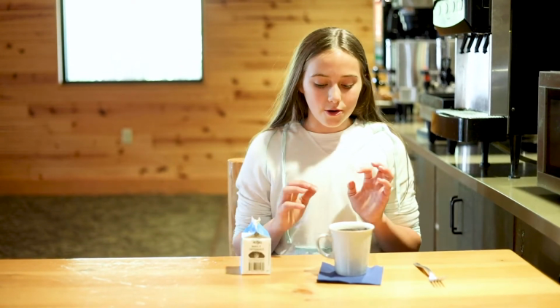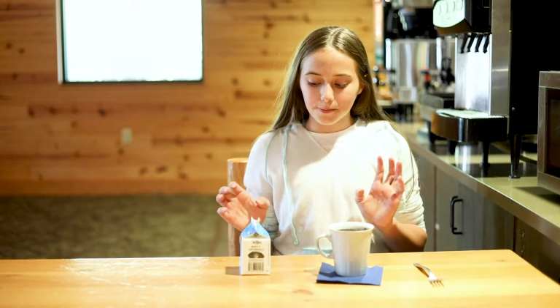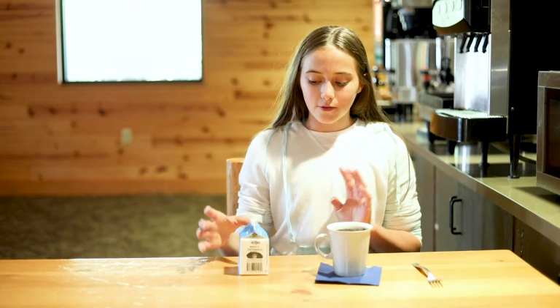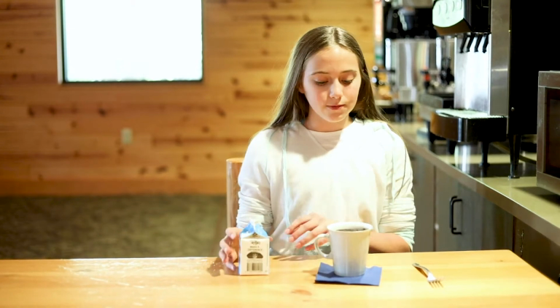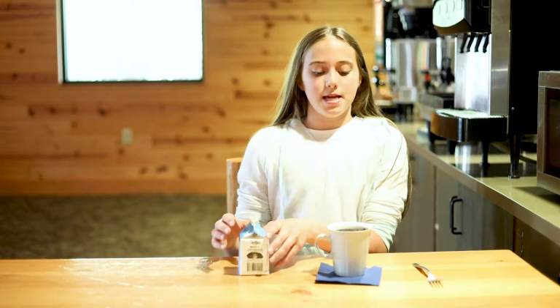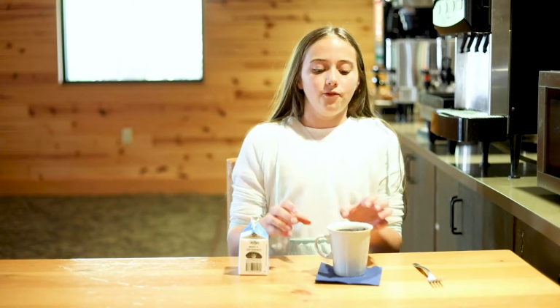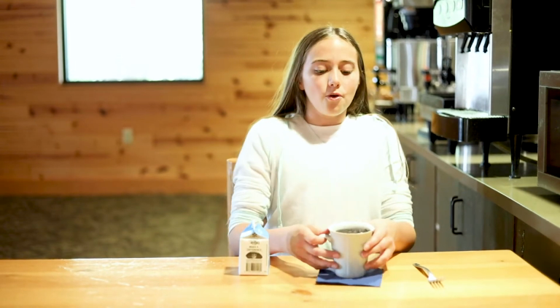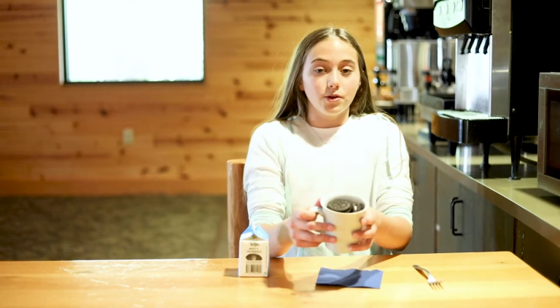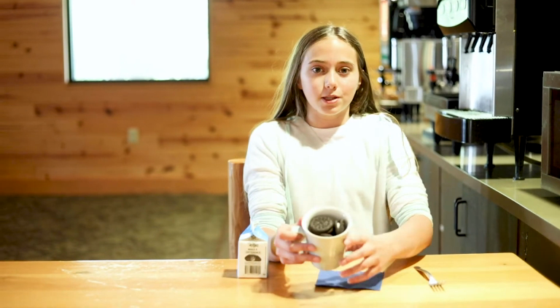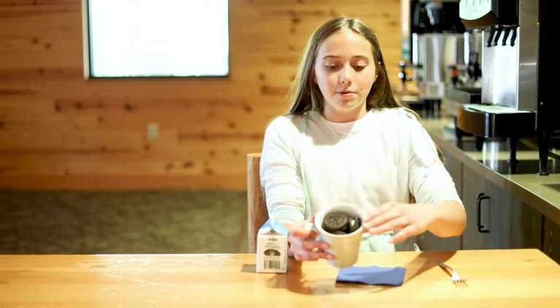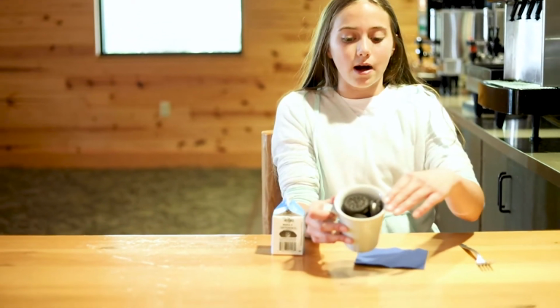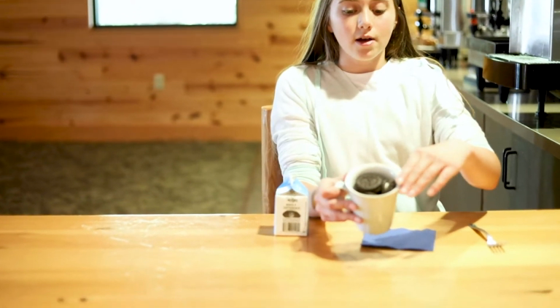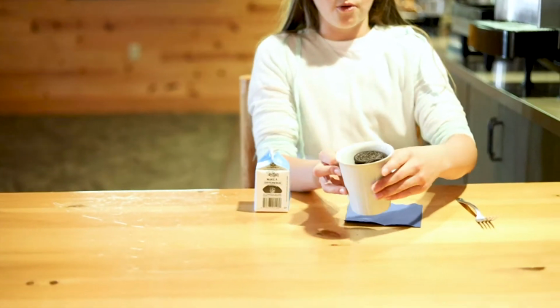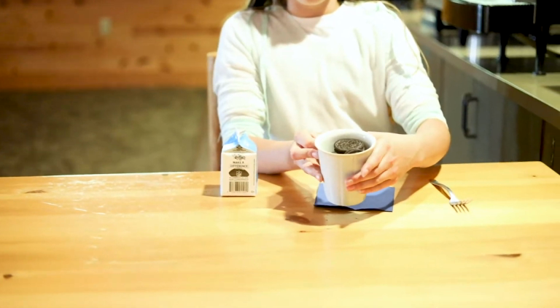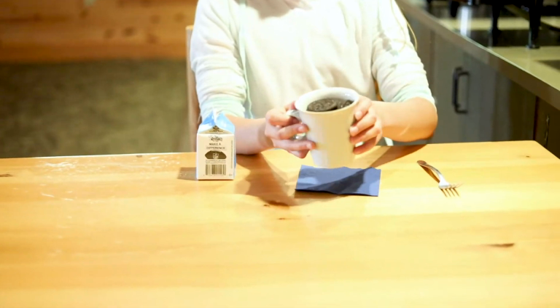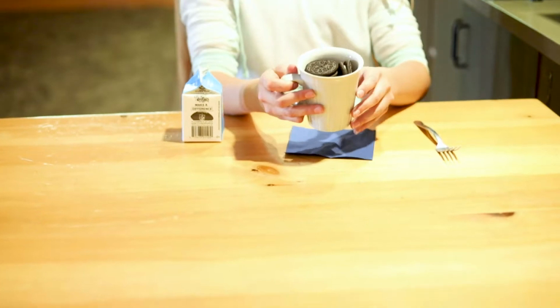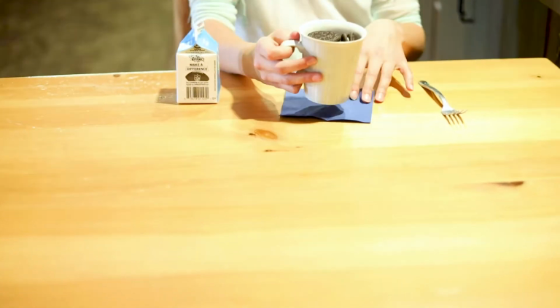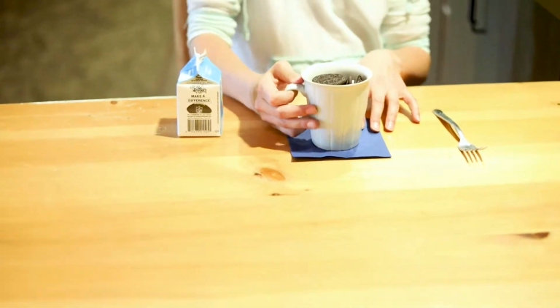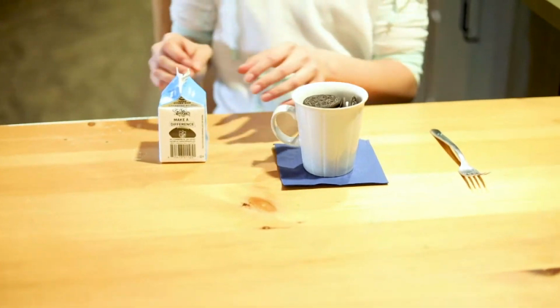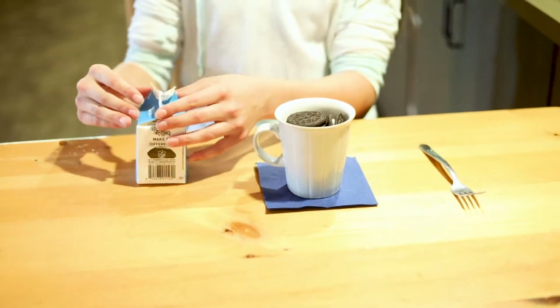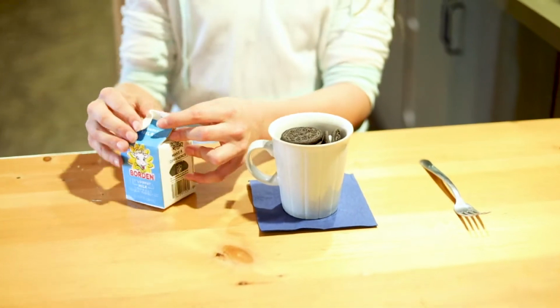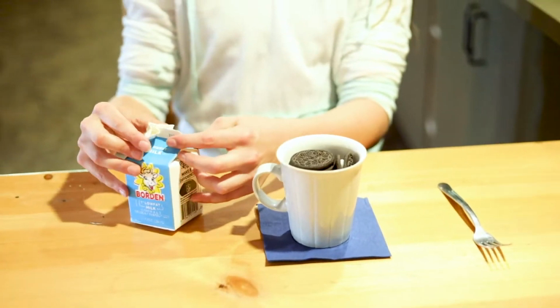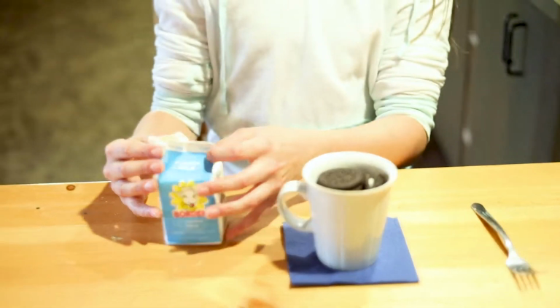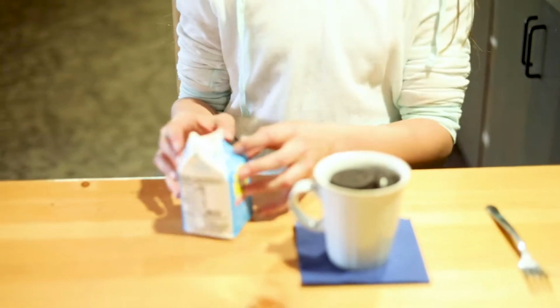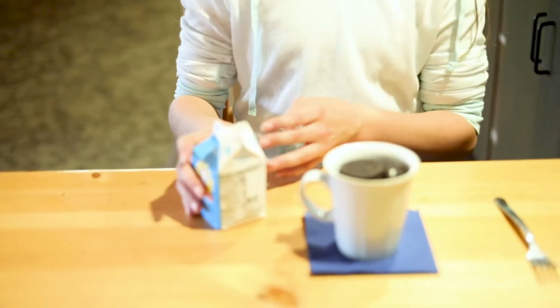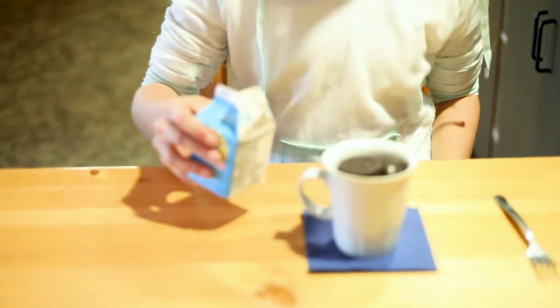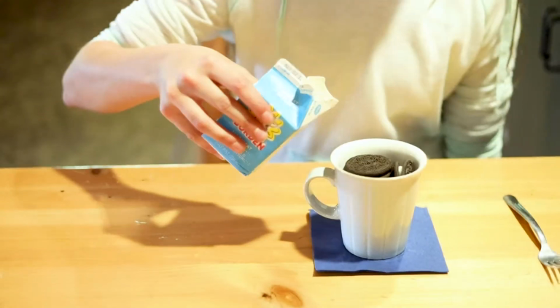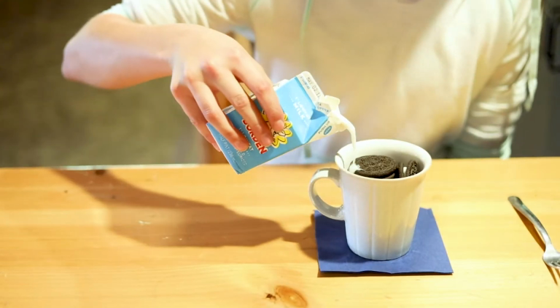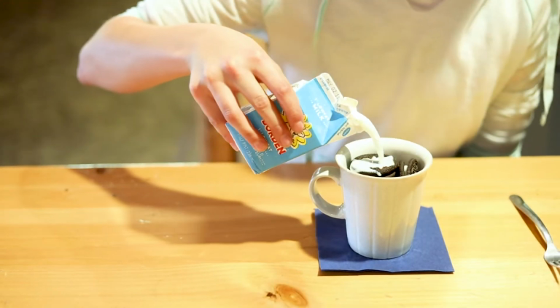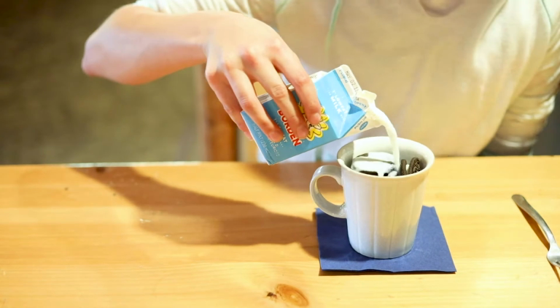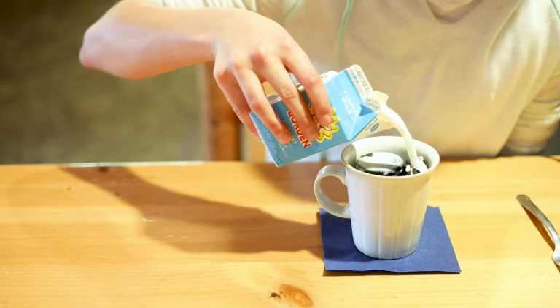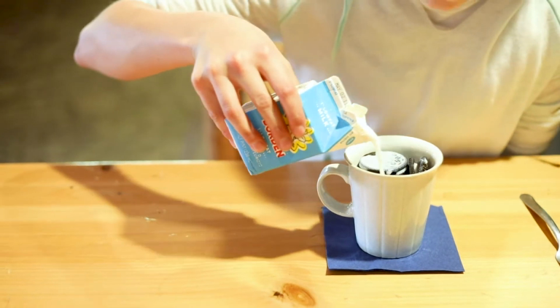So first things first, you'll fill your Oreos up to the top of your mug or microwavable cup. Then you will open your milk and fill it up halfway over all those Oreos.